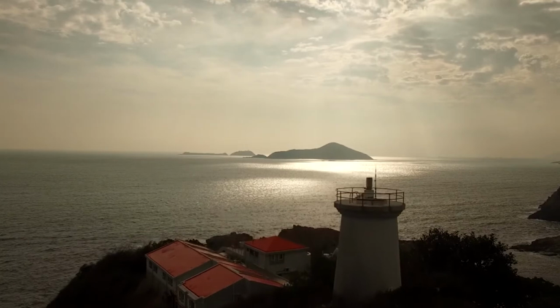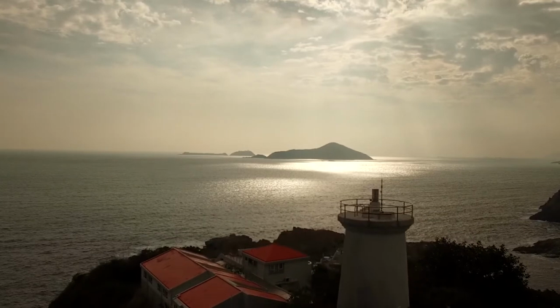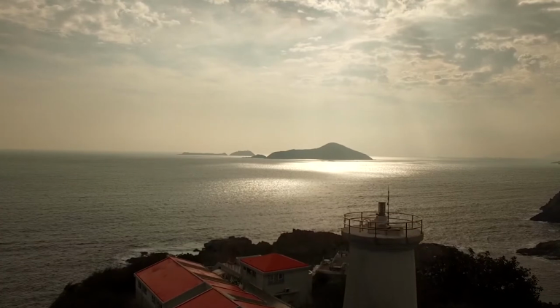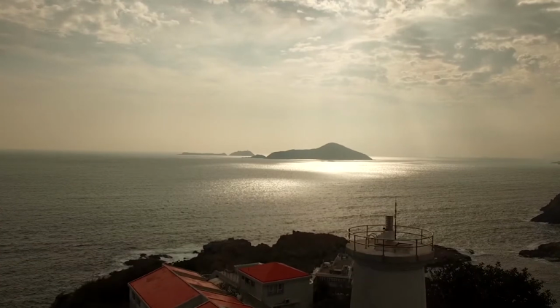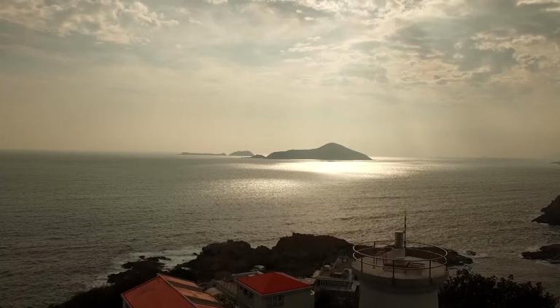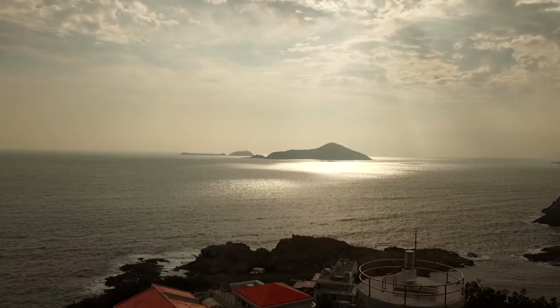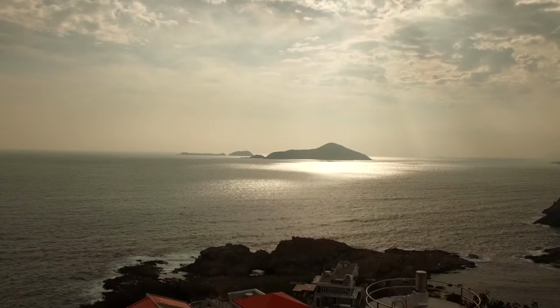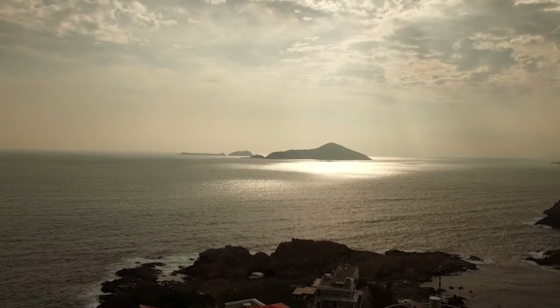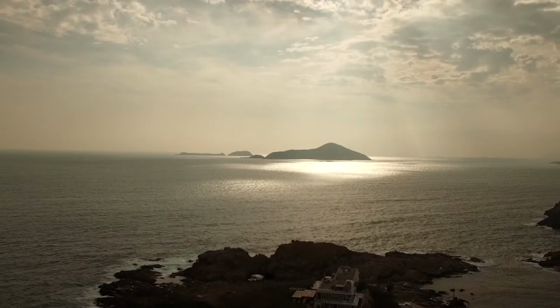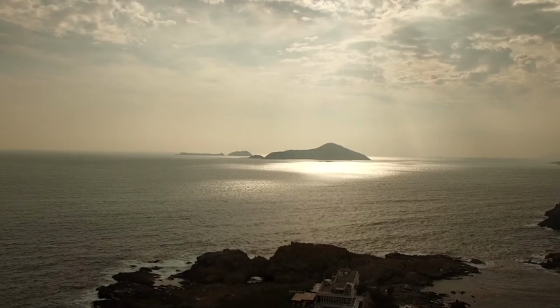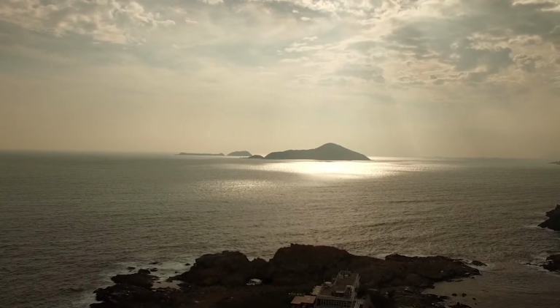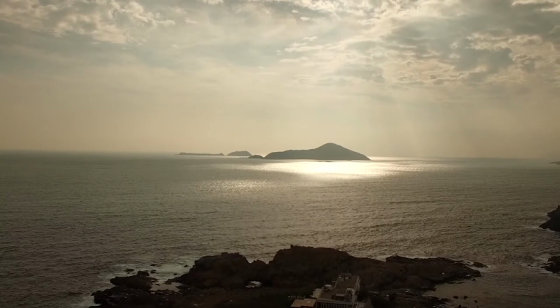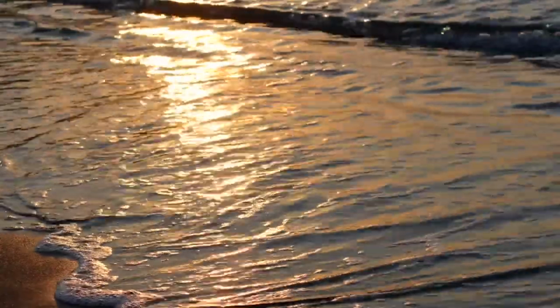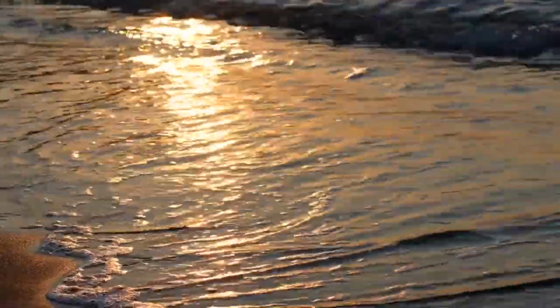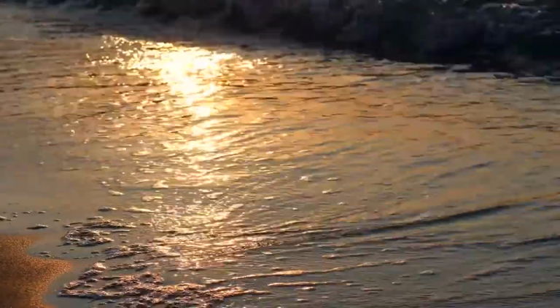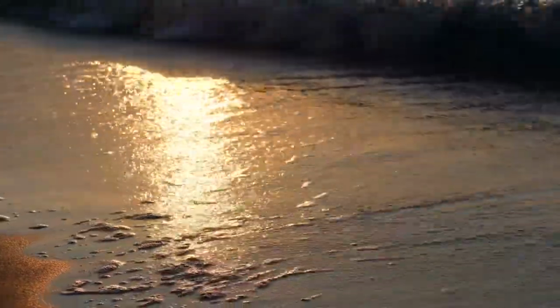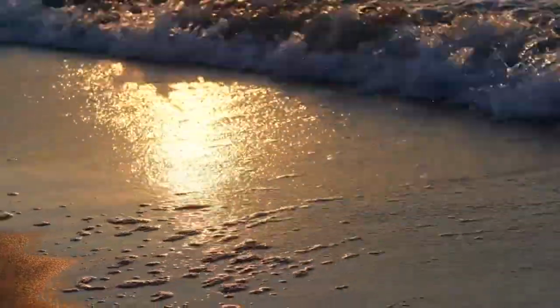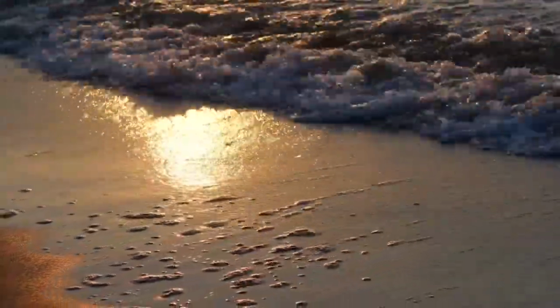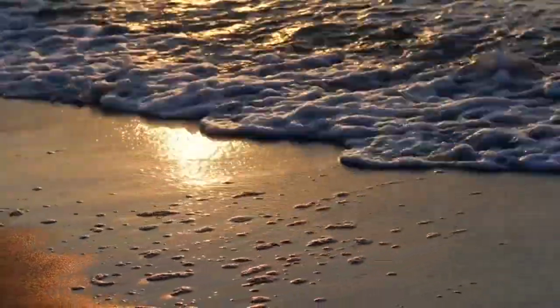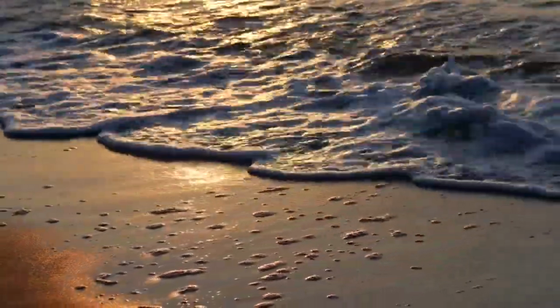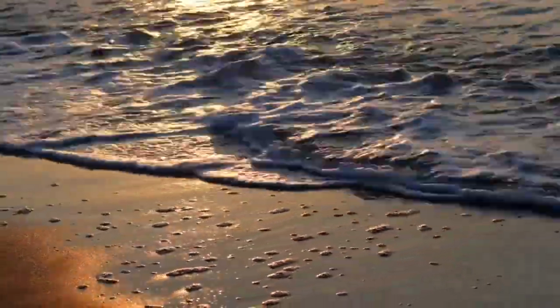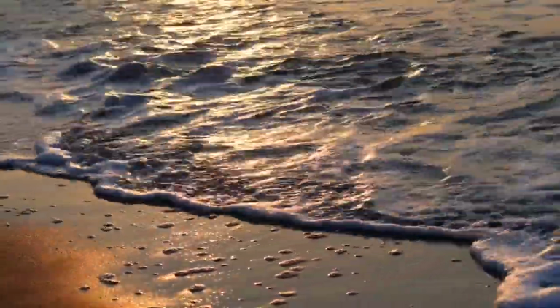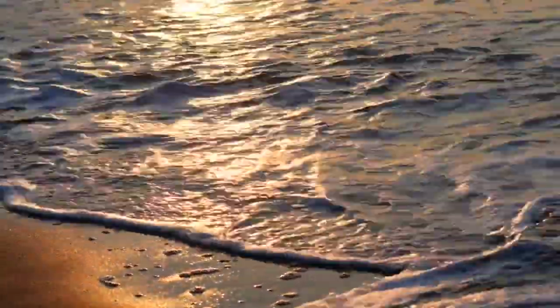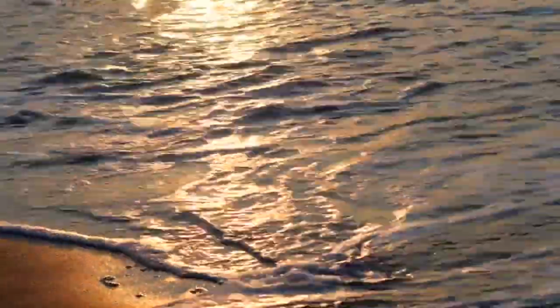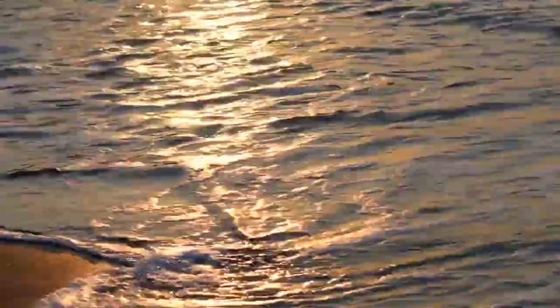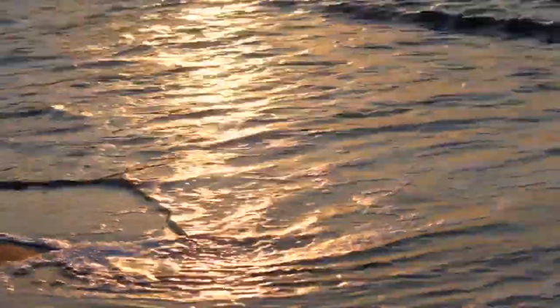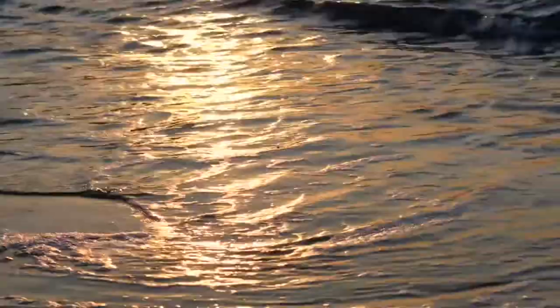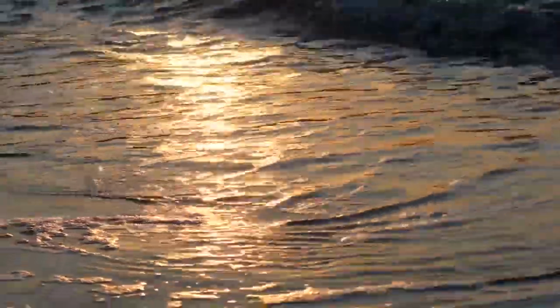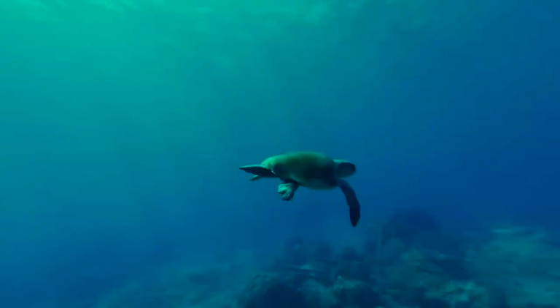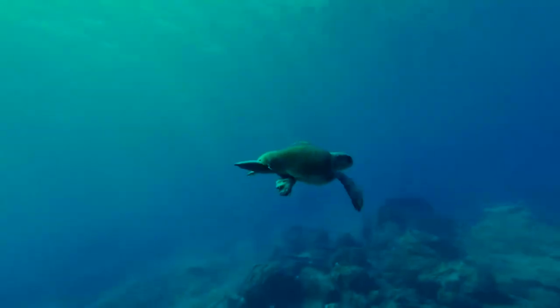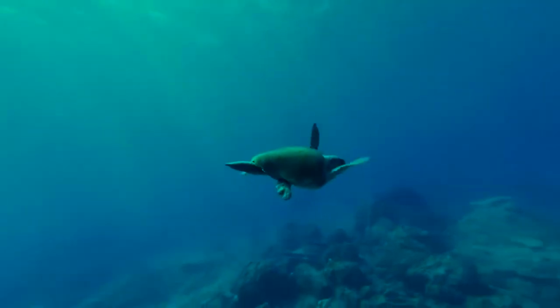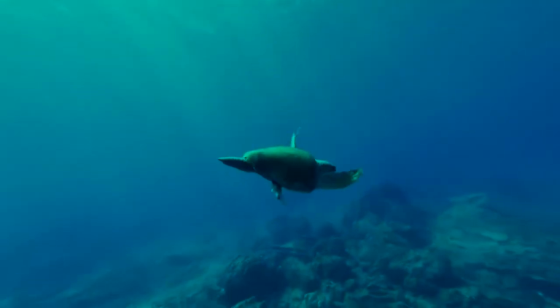Most of us have heard the tales of the sea, the mythical creatures that live under the ocean's surface, filling our hearts with joy and memories that follow us into adulthood.